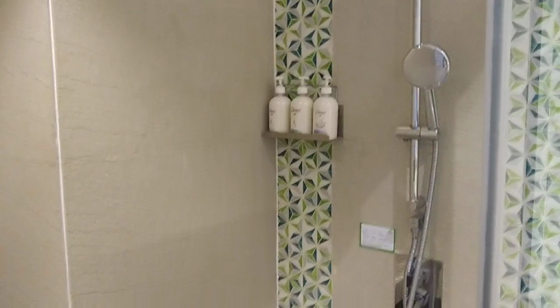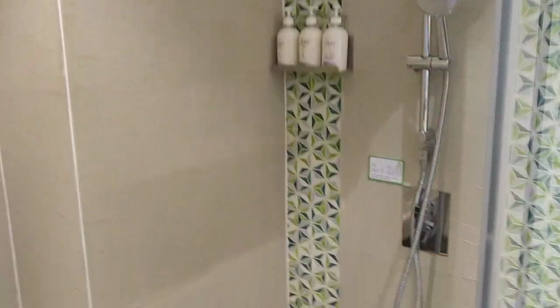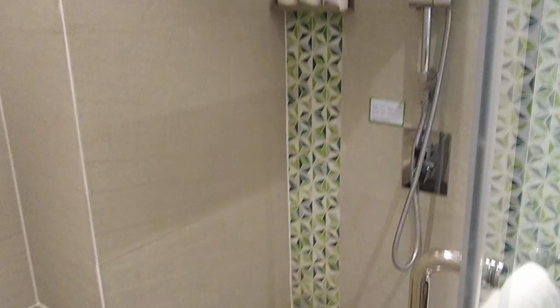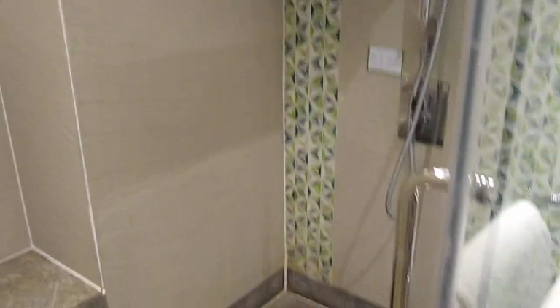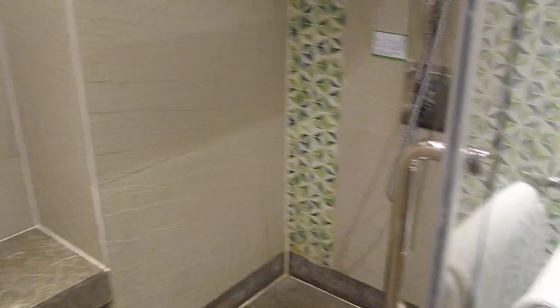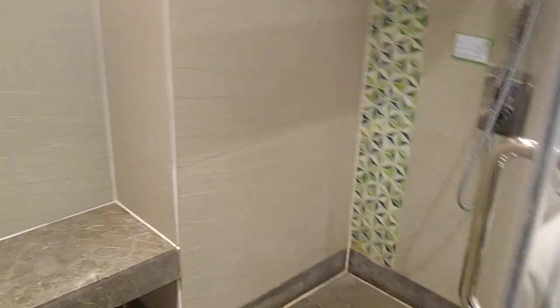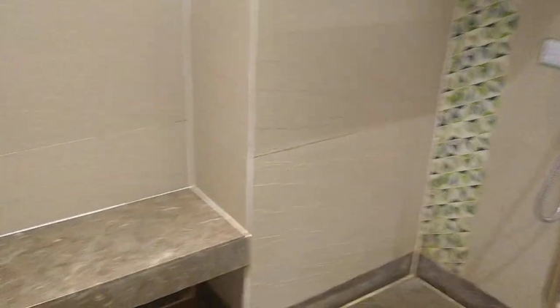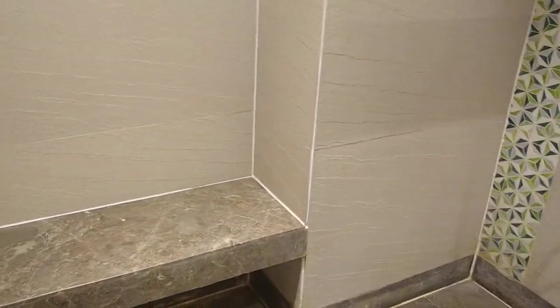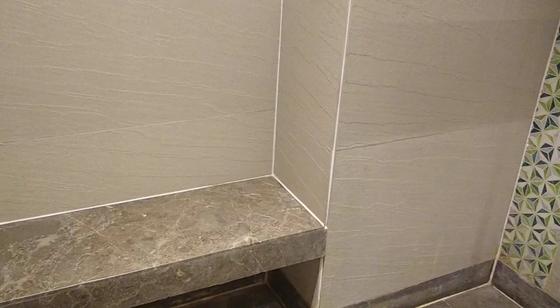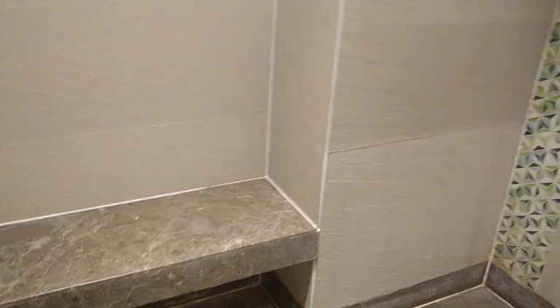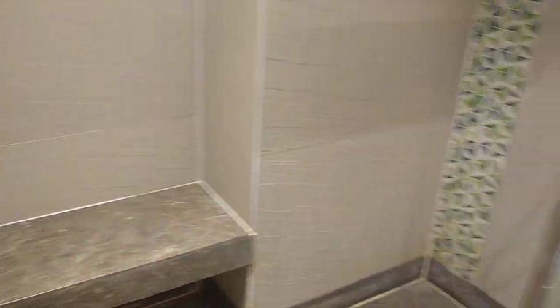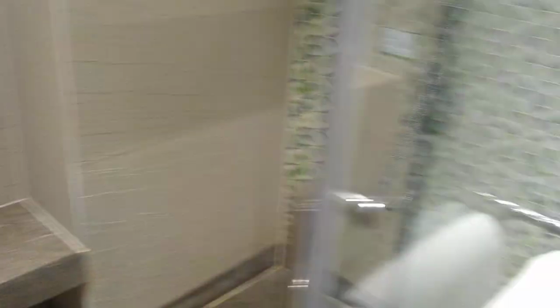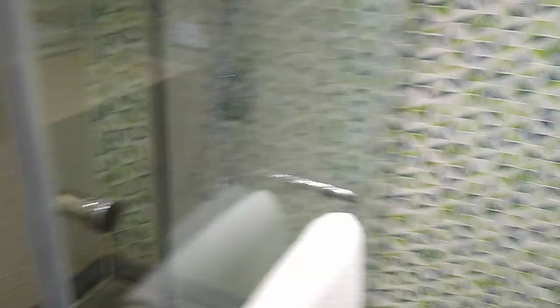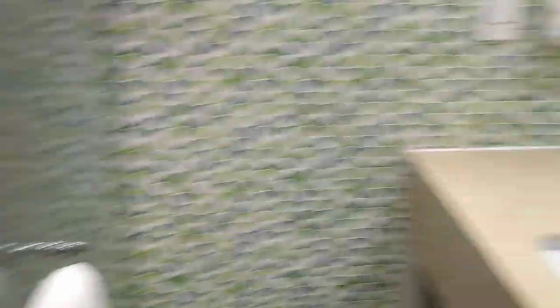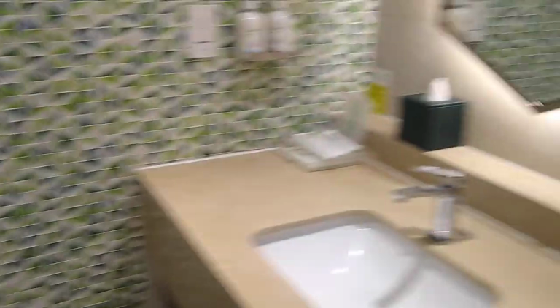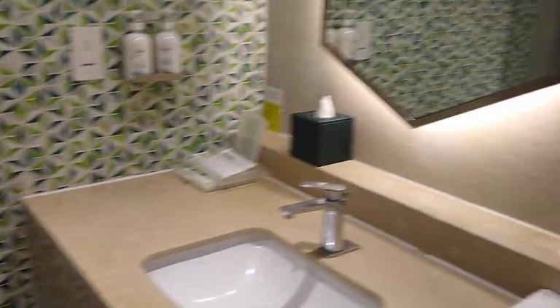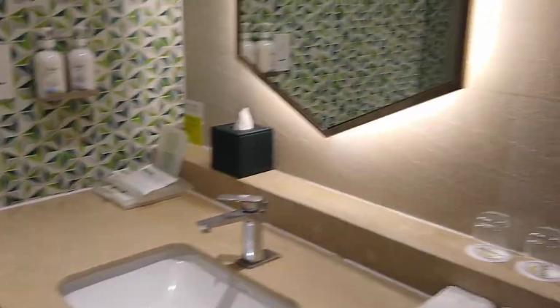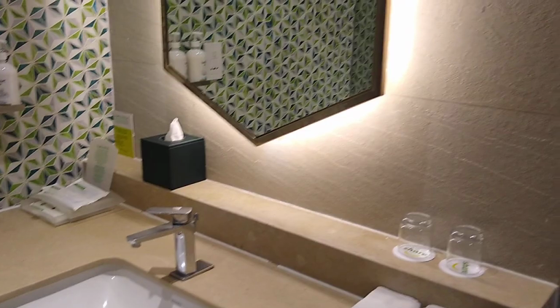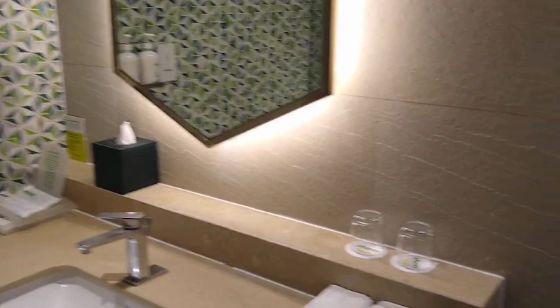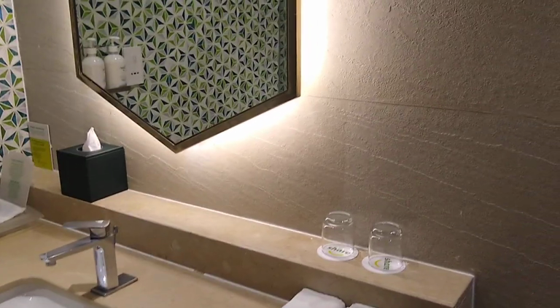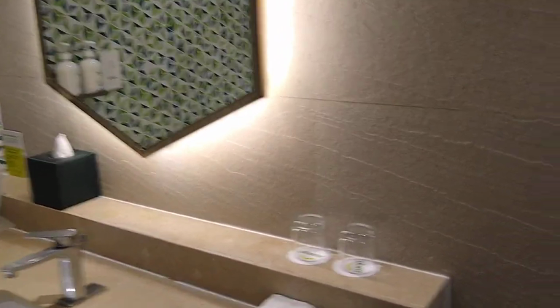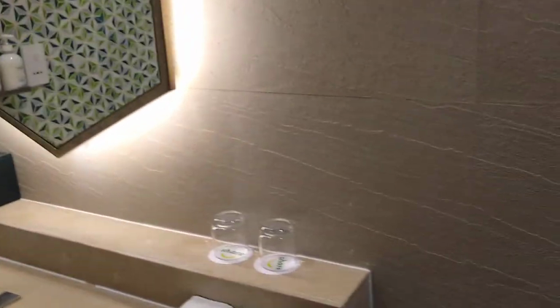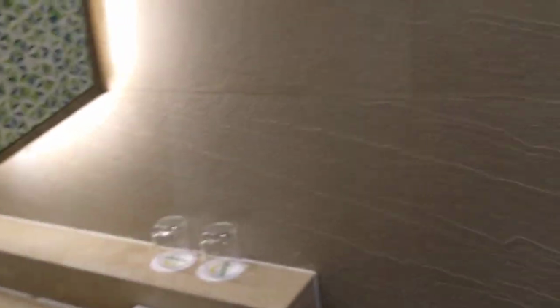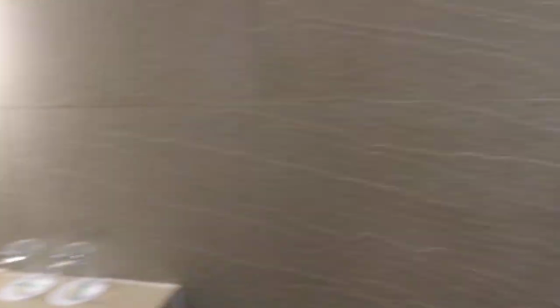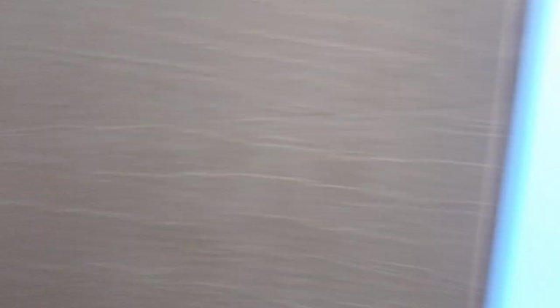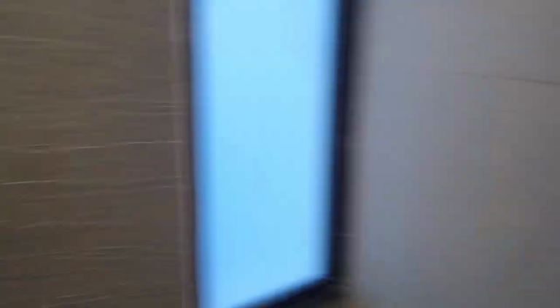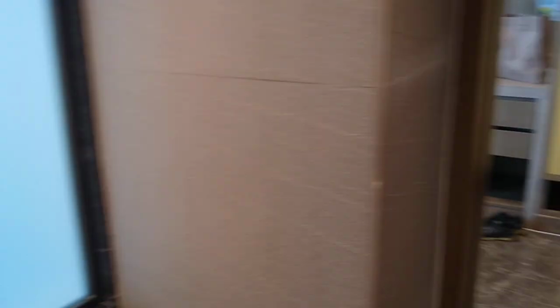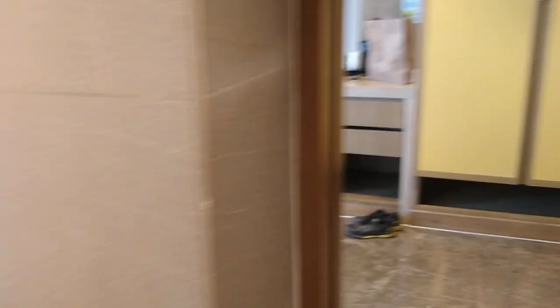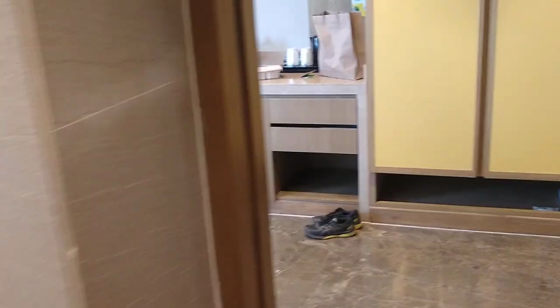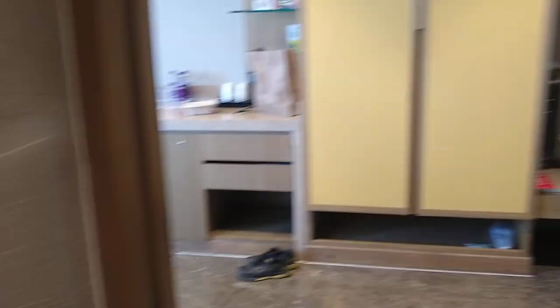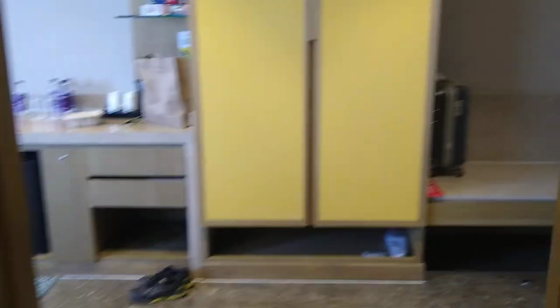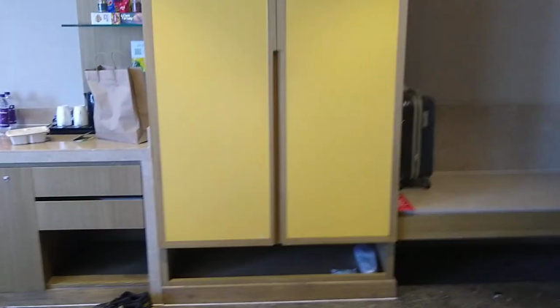It is slightly compact, but the problem is that we don't have a shaving mirror here. Let's see what other amenities are there.